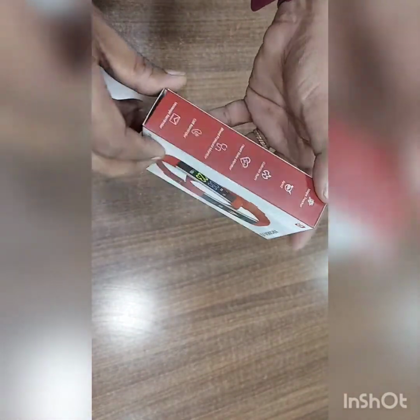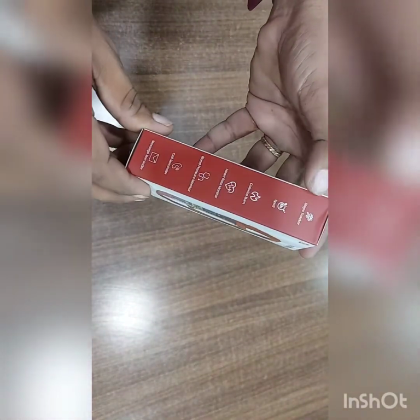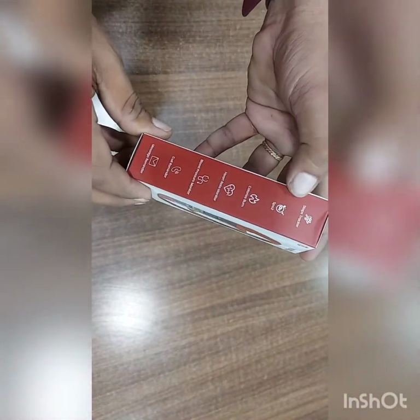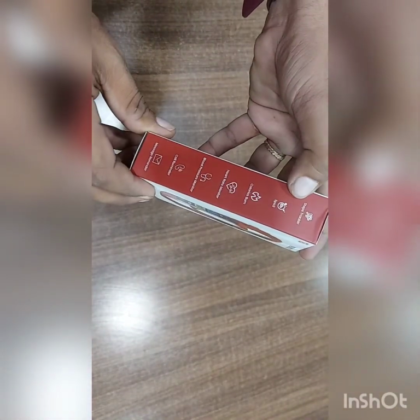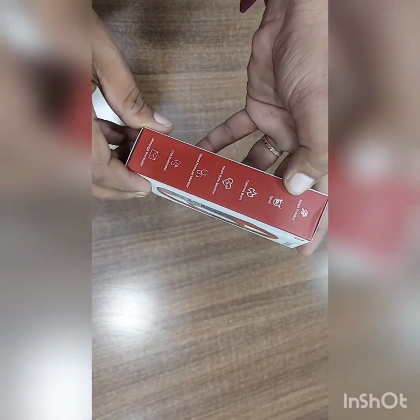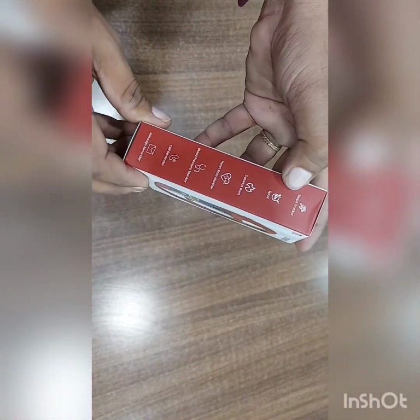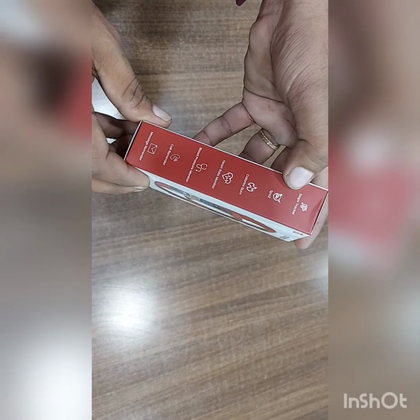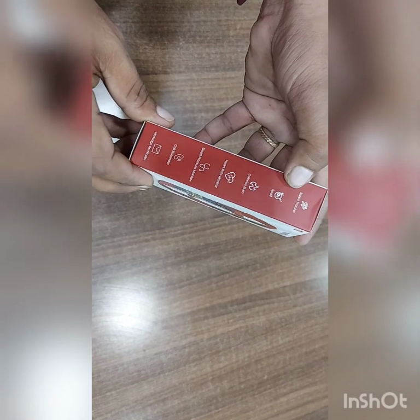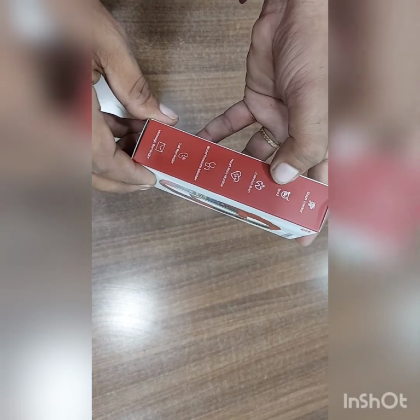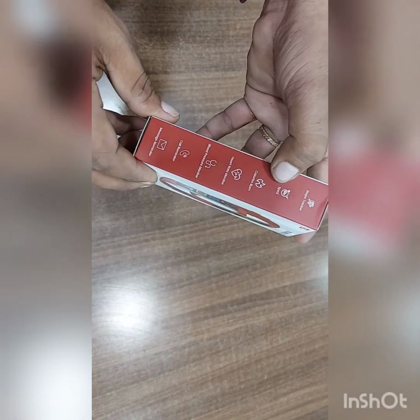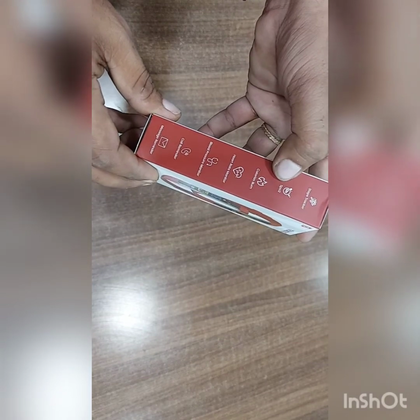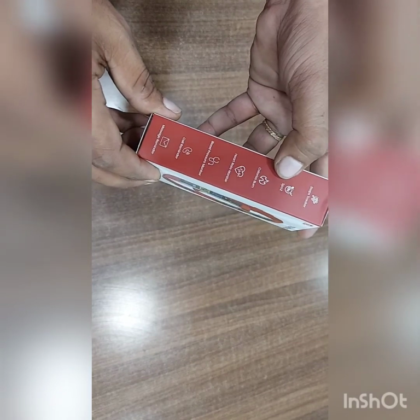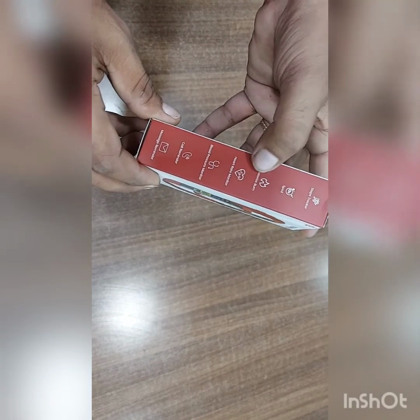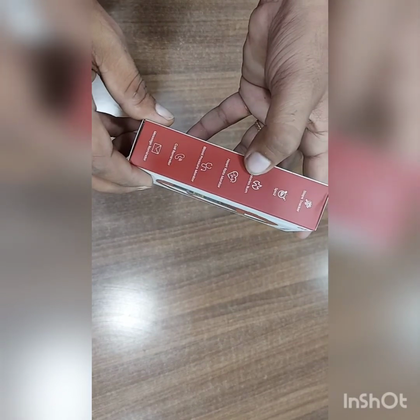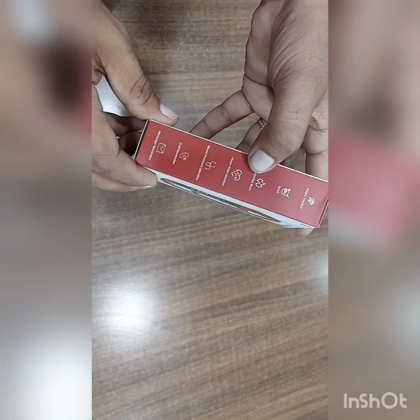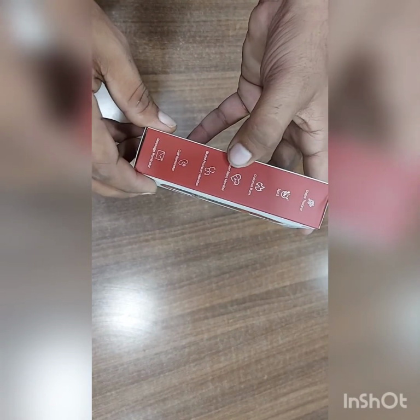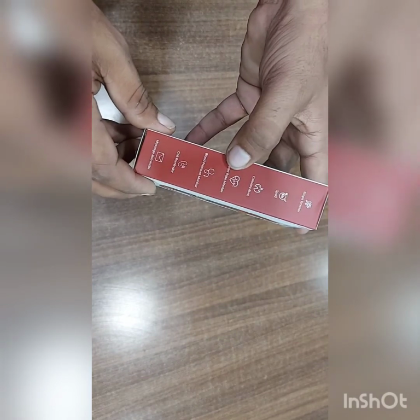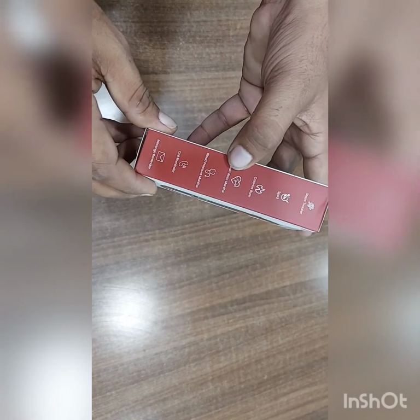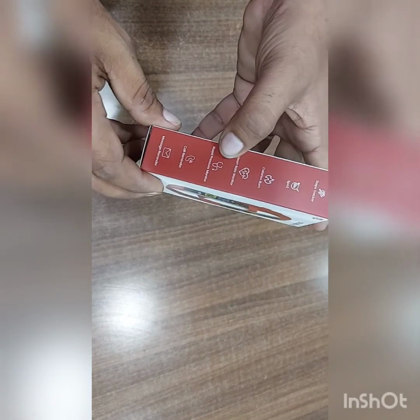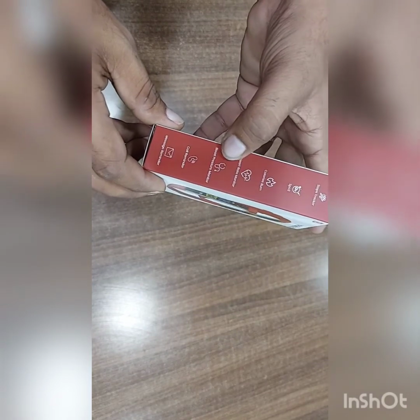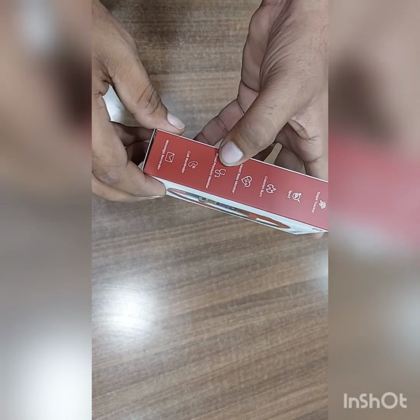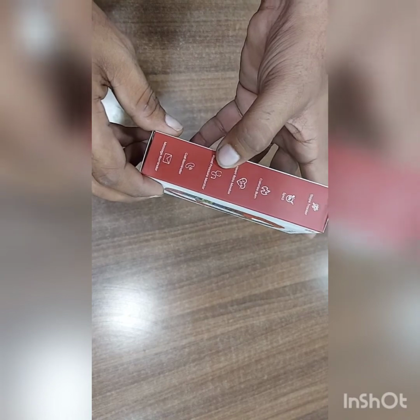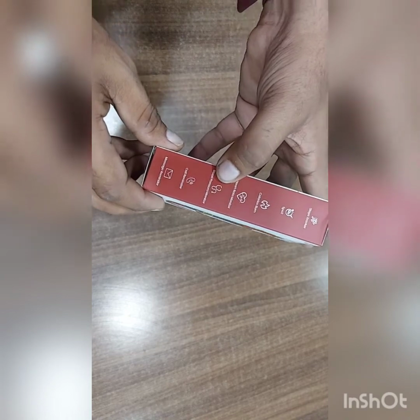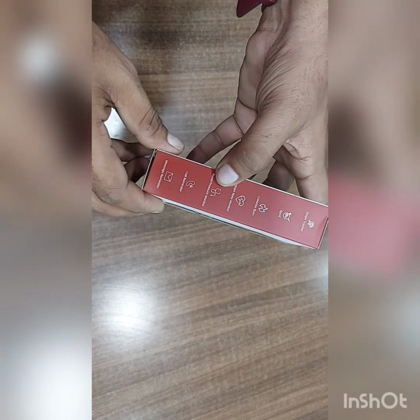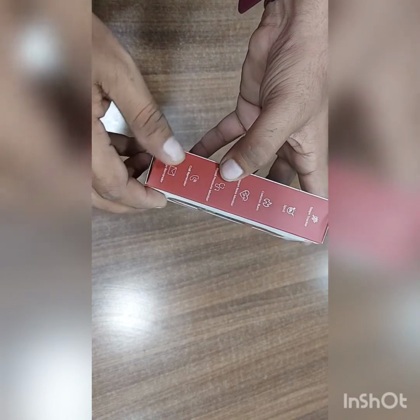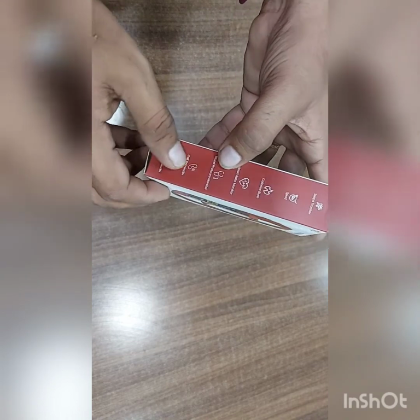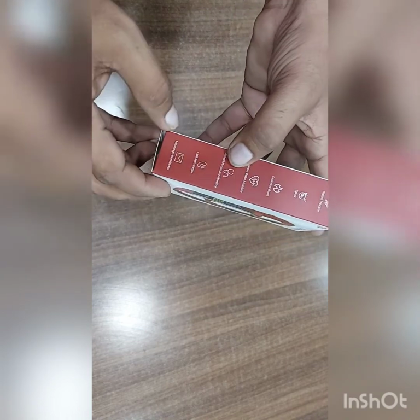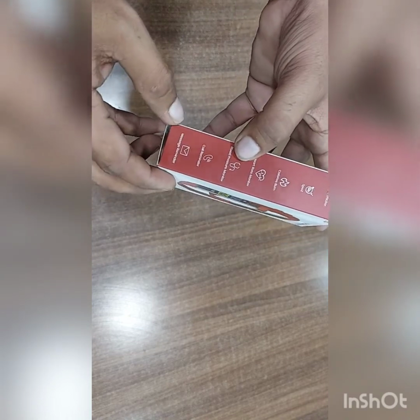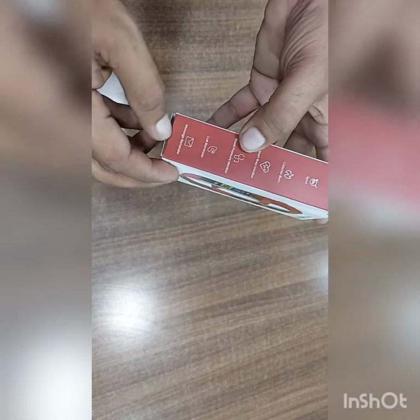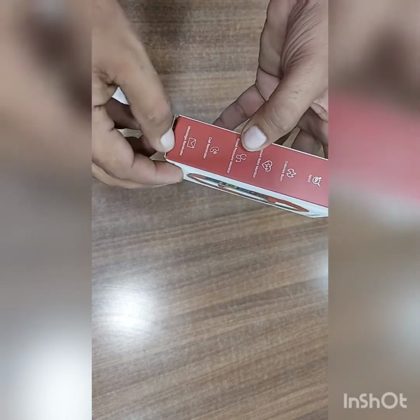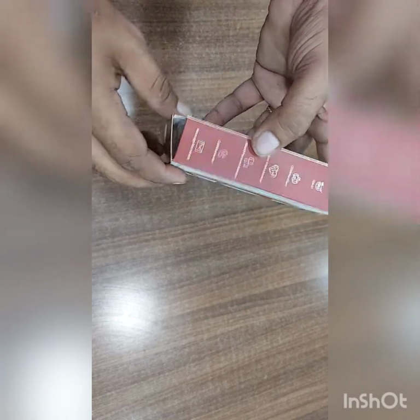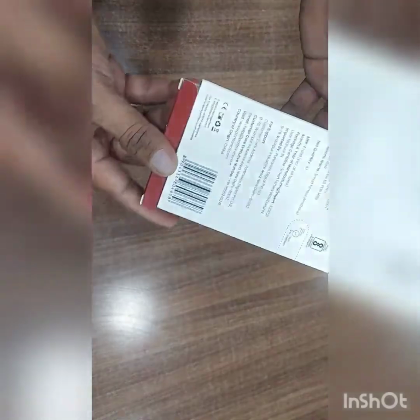So what are the features? Multiple sports tracker, SPO2, calories burn, heart rate monitor, blood pressure monitor, call reminder, and message reminder.